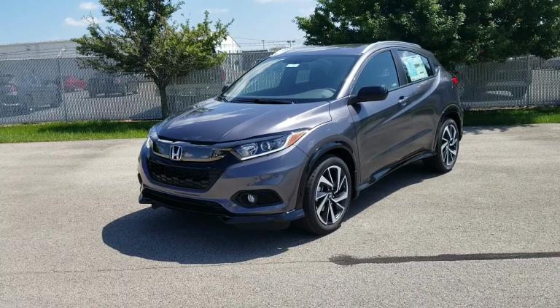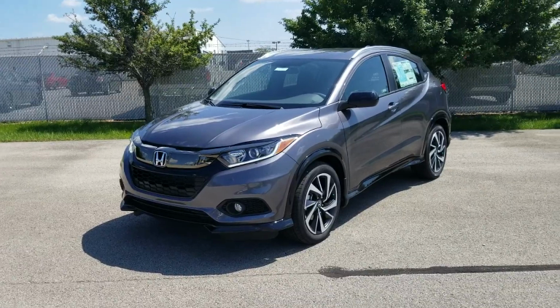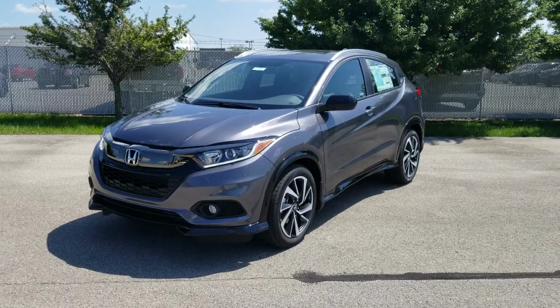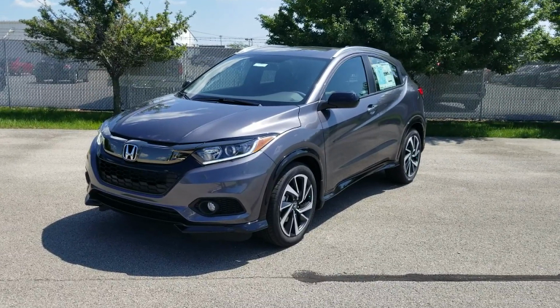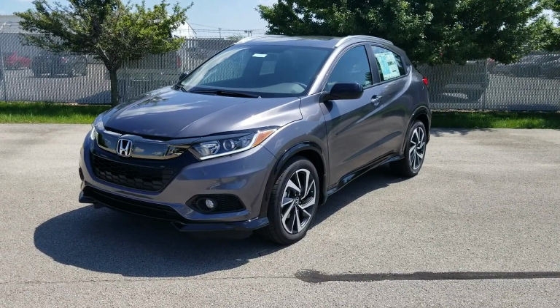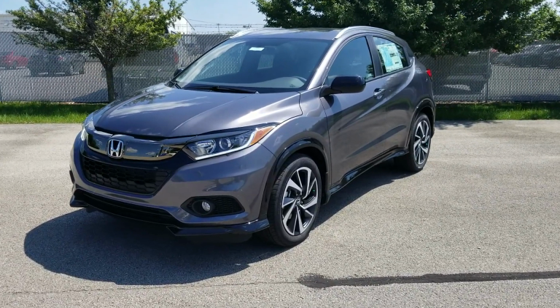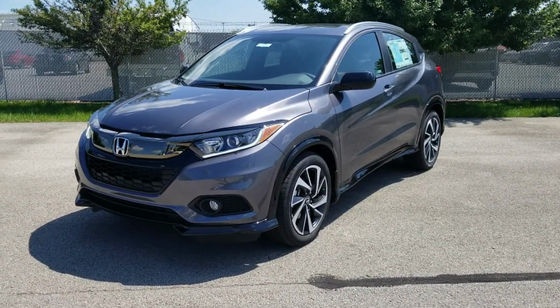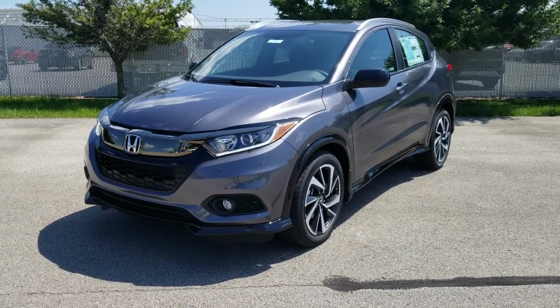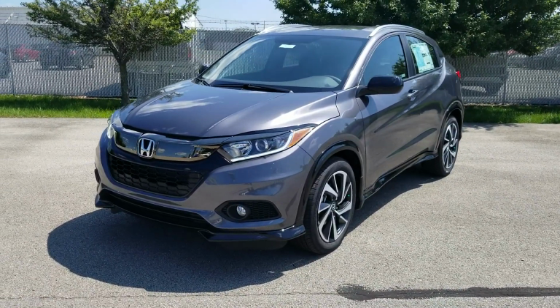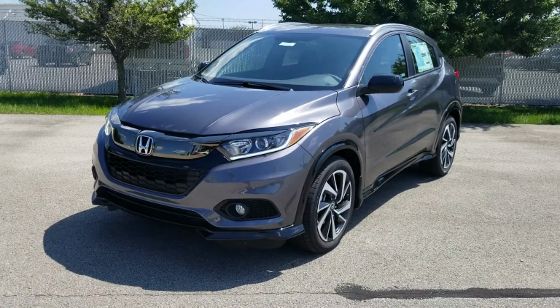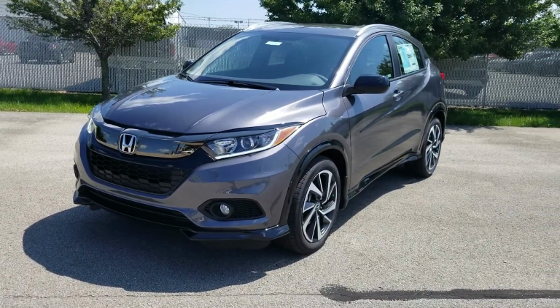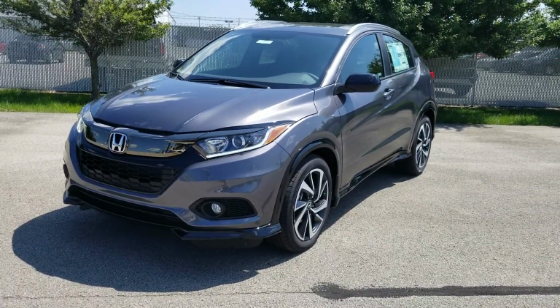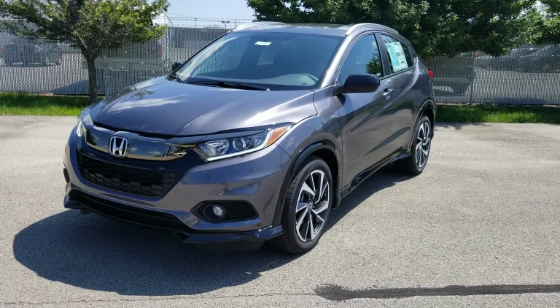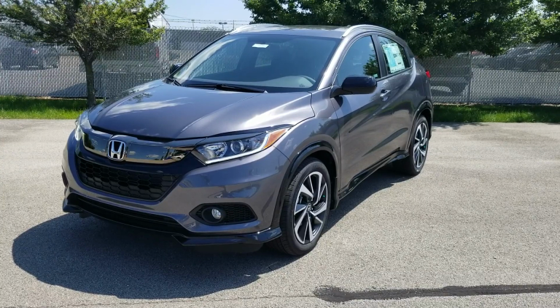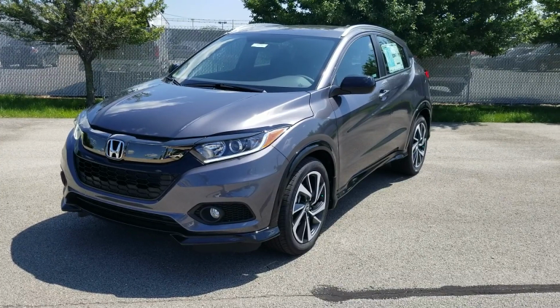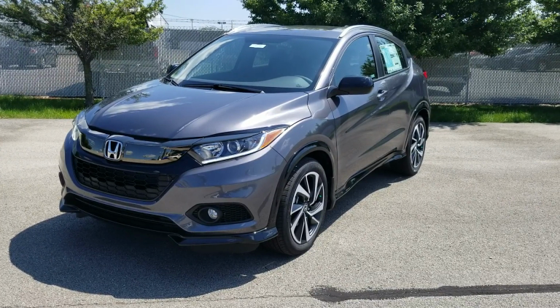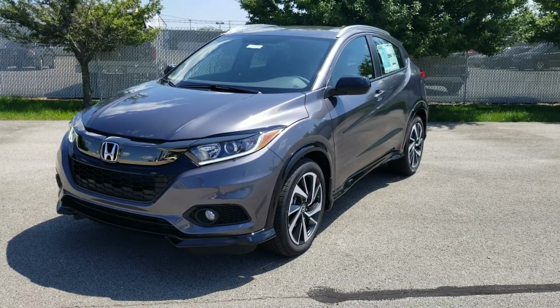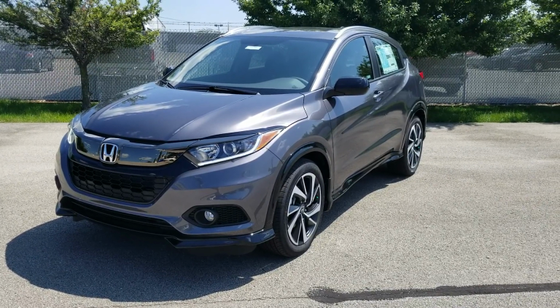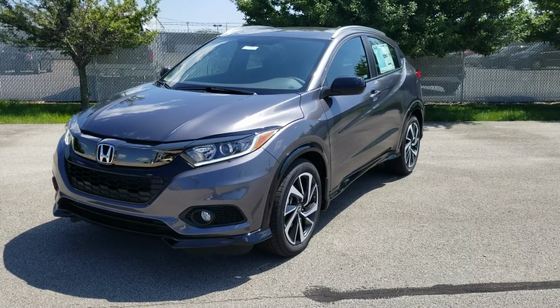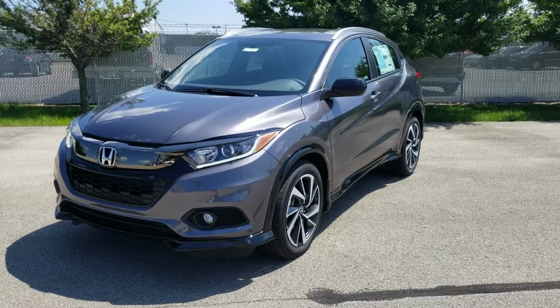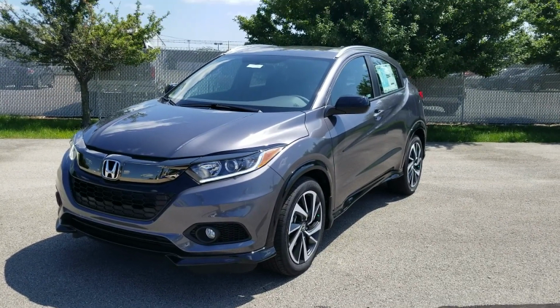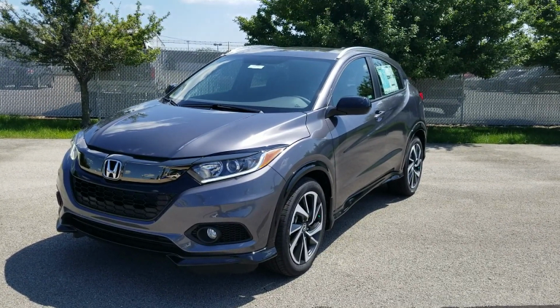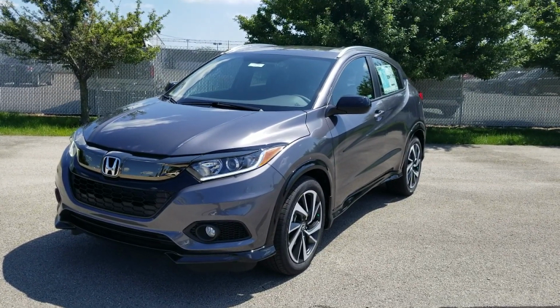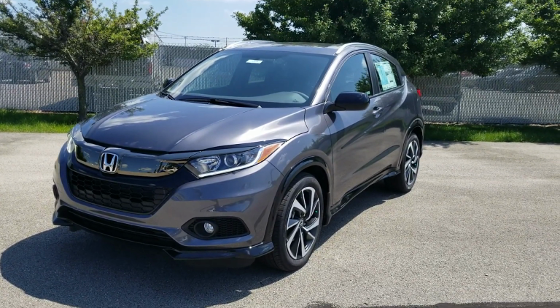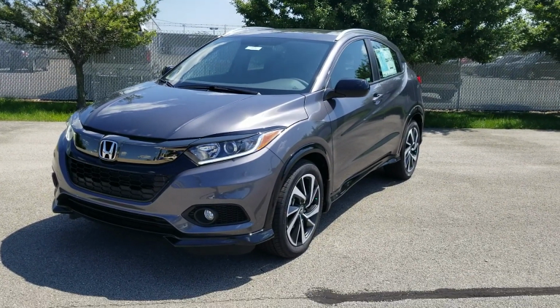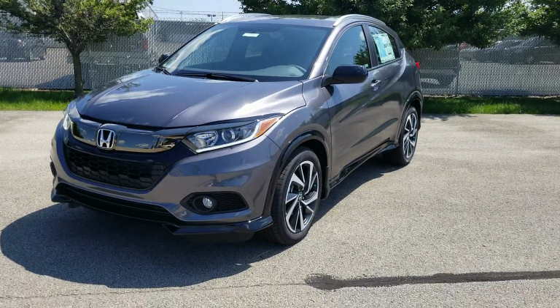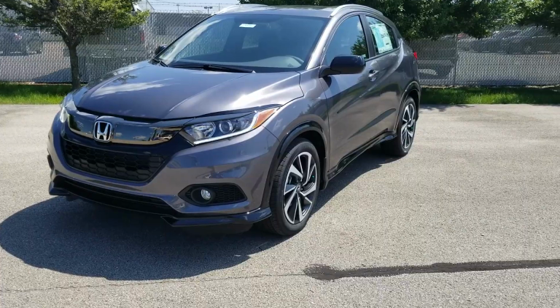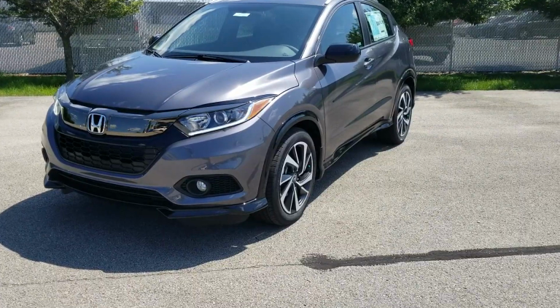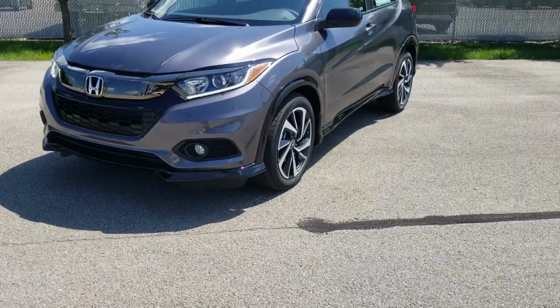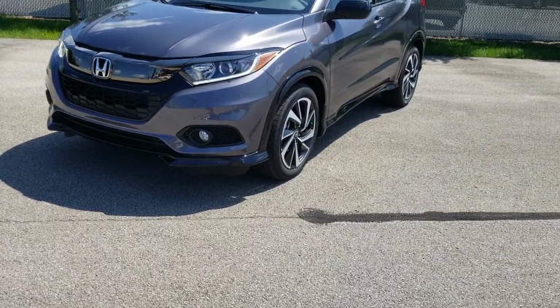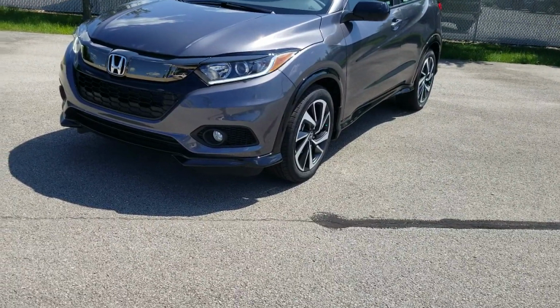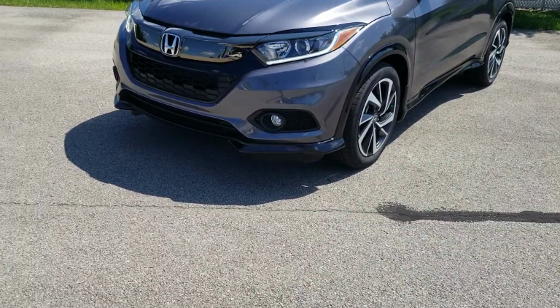So today I've got our 2019 HR-V Sport. The Sport is an all-new trim level to the HR-V, and there are a couple things that are specific to the Sport, as well as things that are new to all trim levels, that I'm going to go over with you.